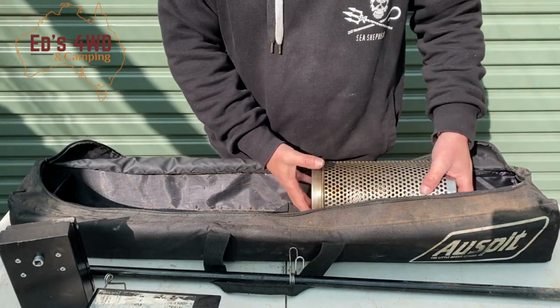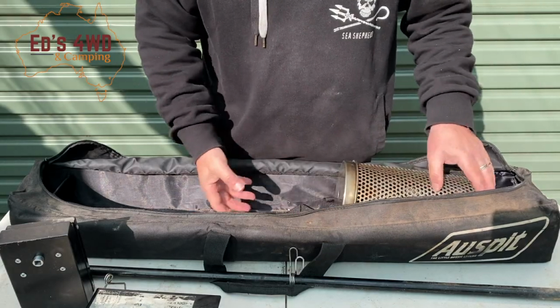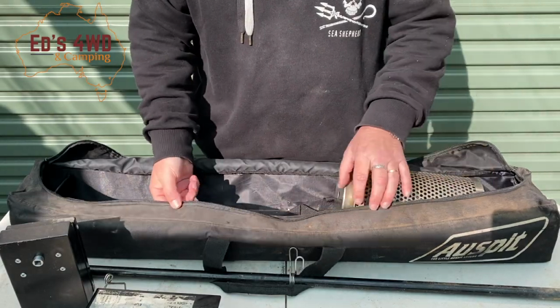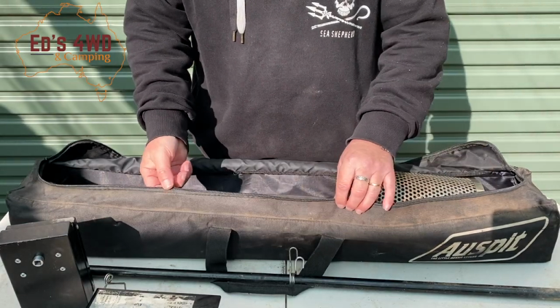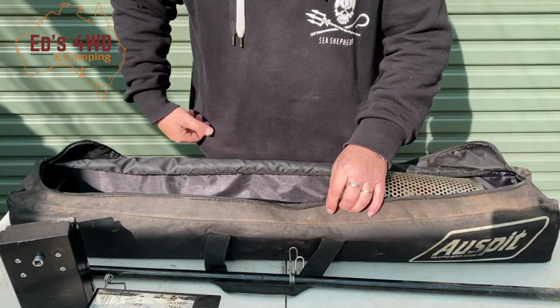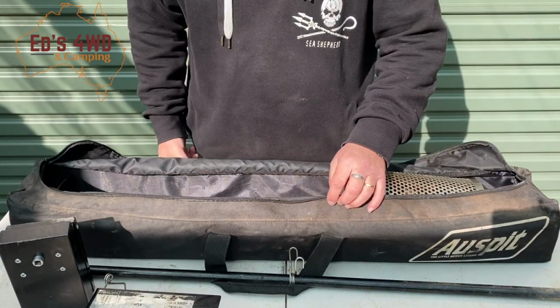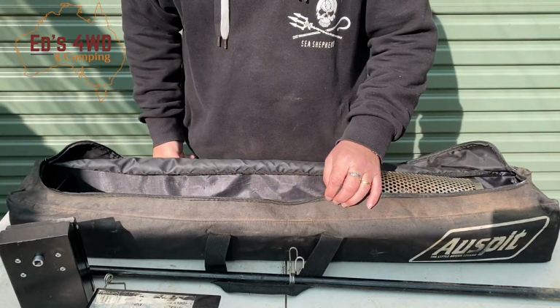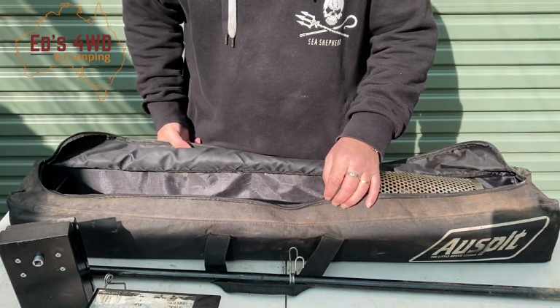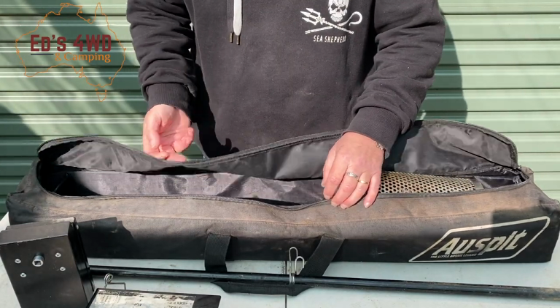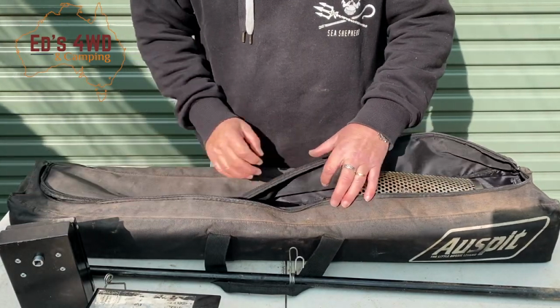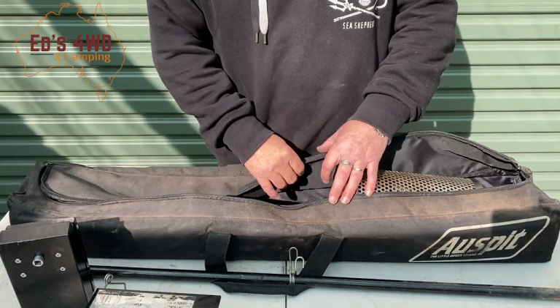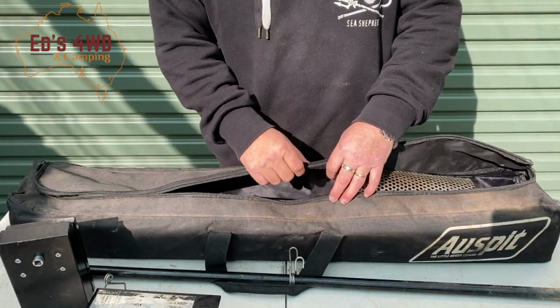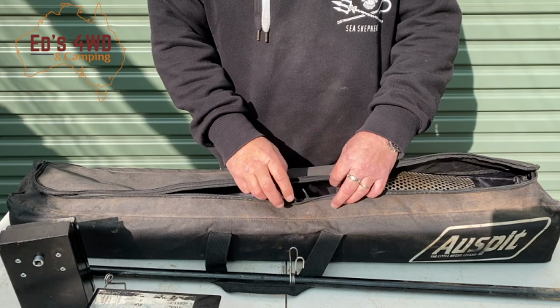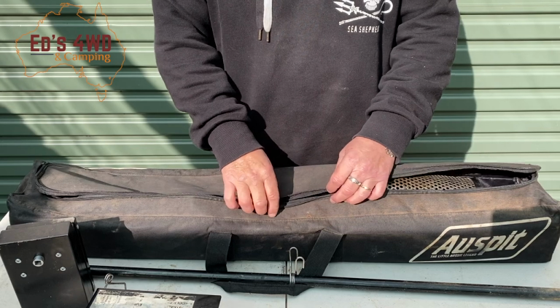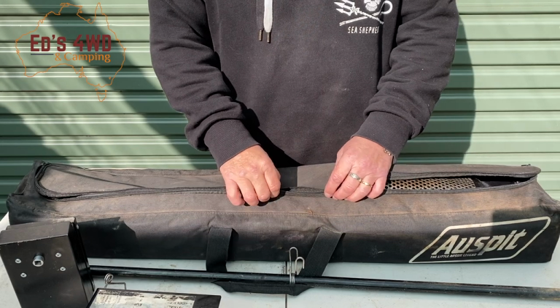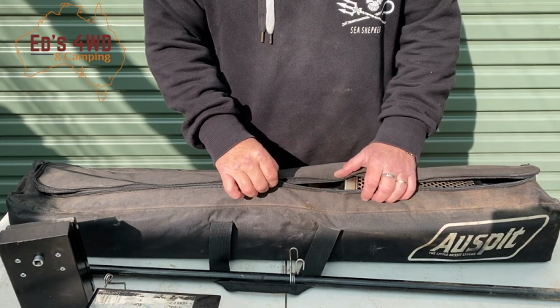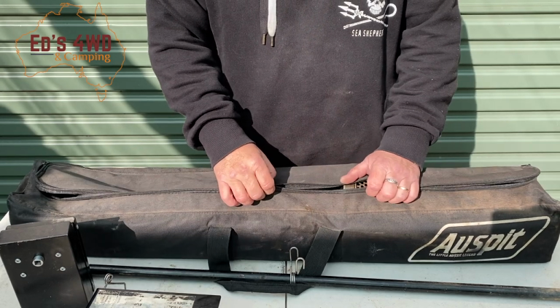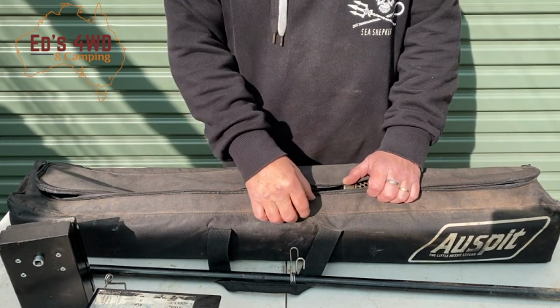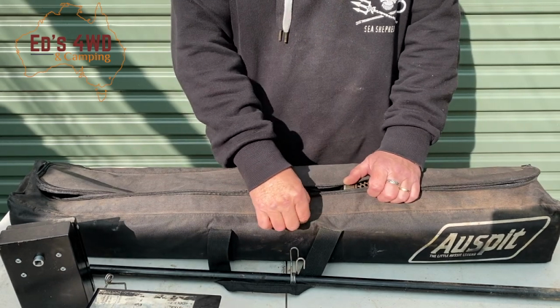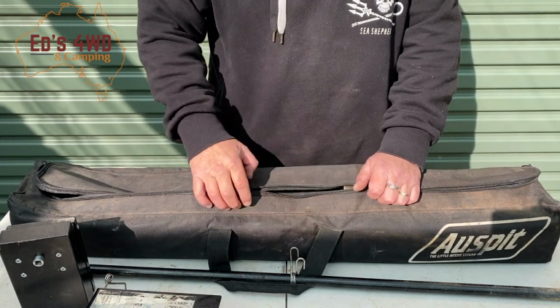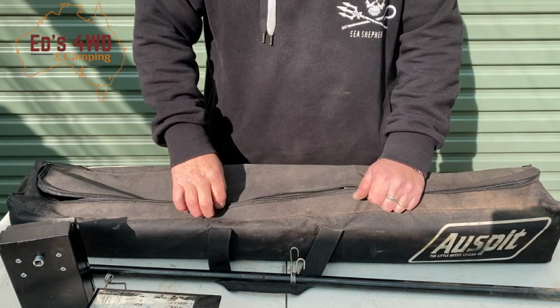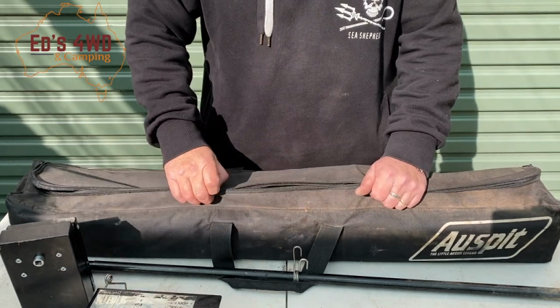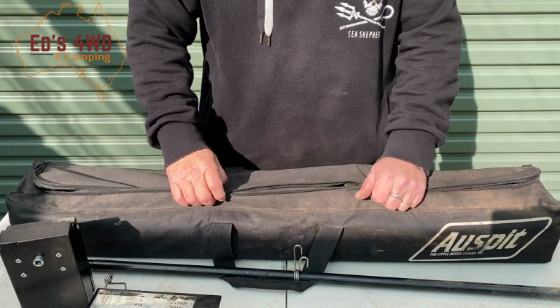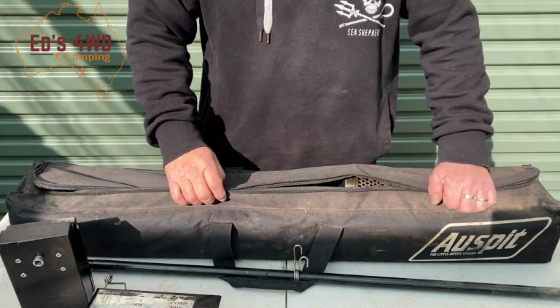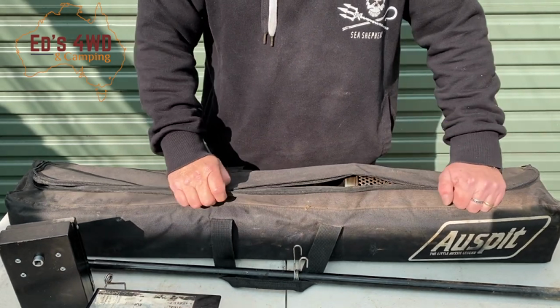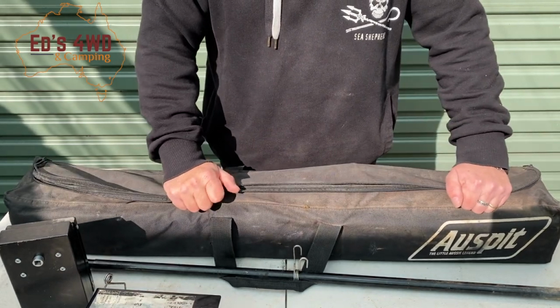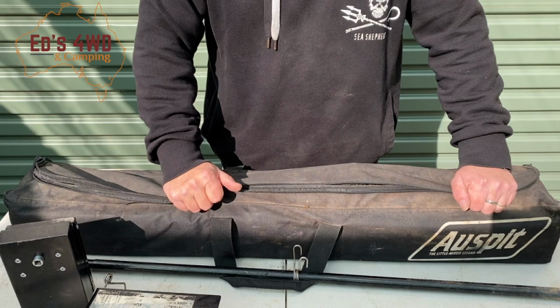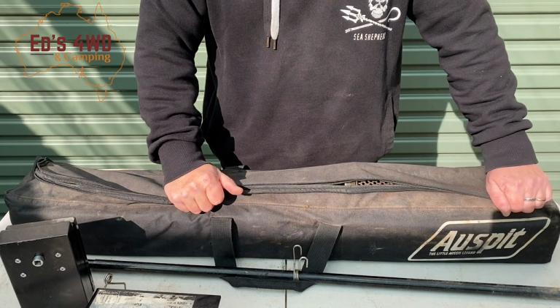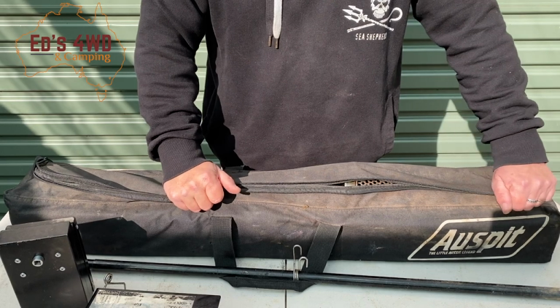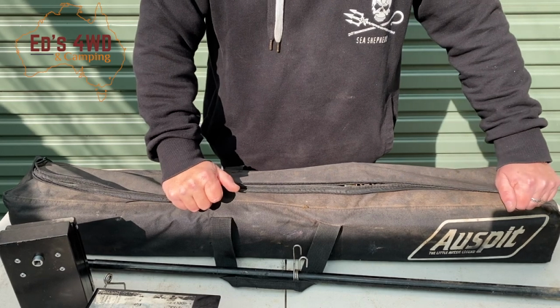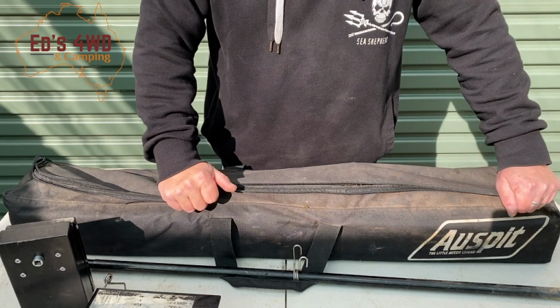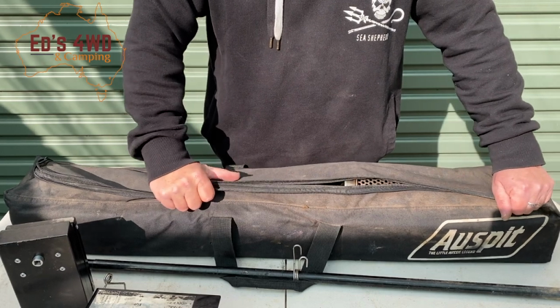So that's the basic kit. They retail — I'm guesstimating — around $200 from AusSpit plus delivery, but if you go to one of those shows you can usually pick it up at a better price.